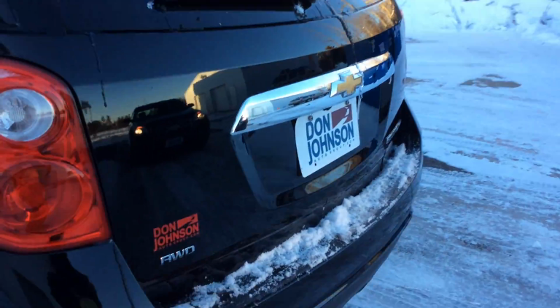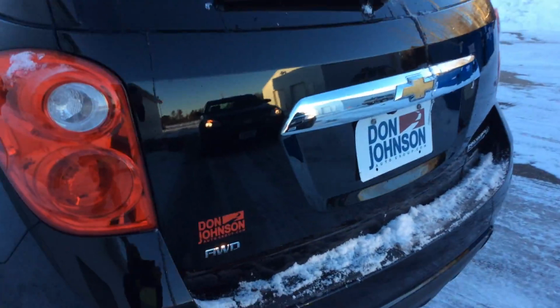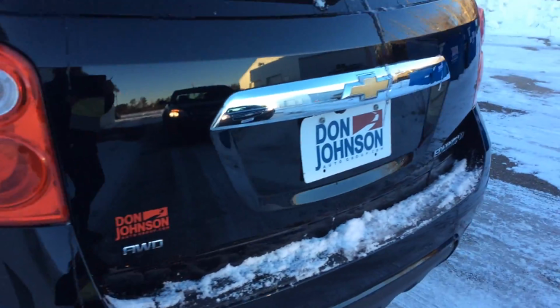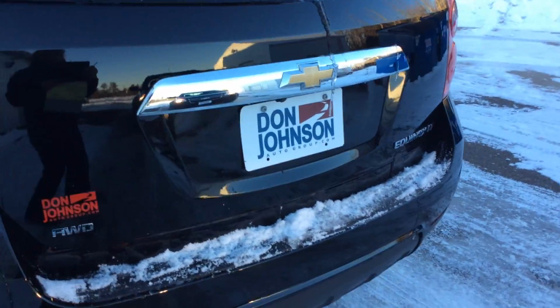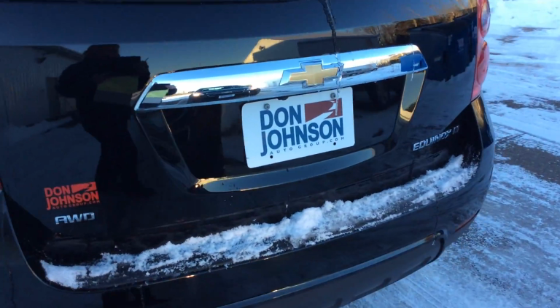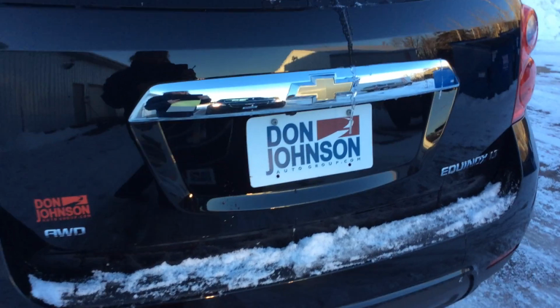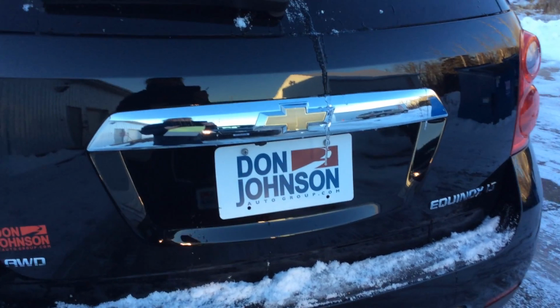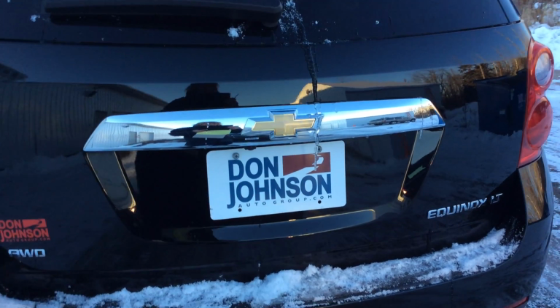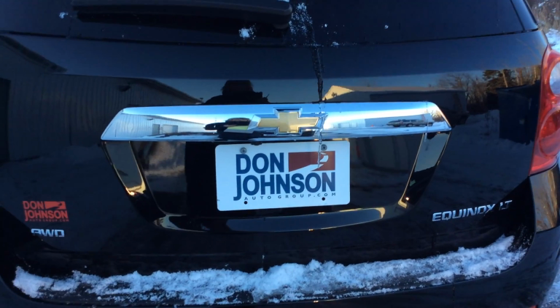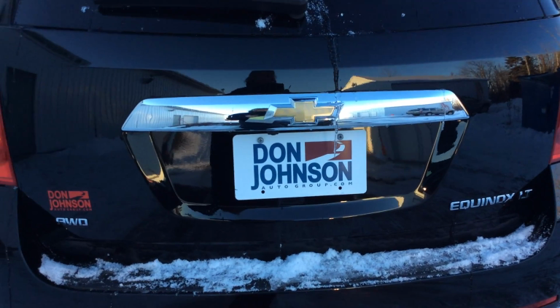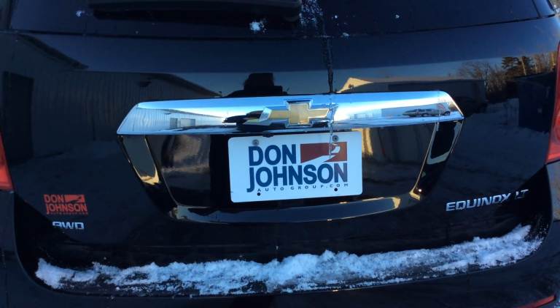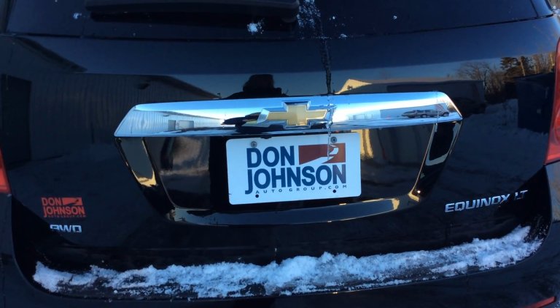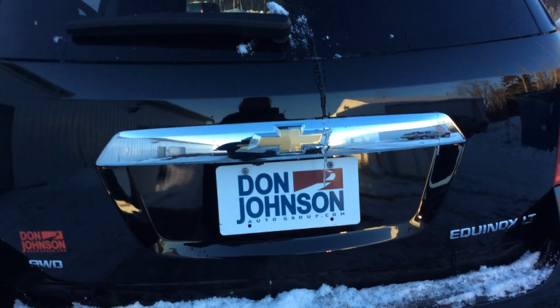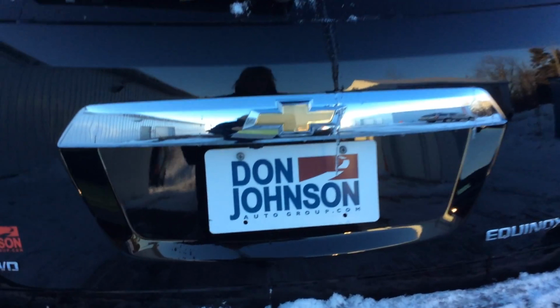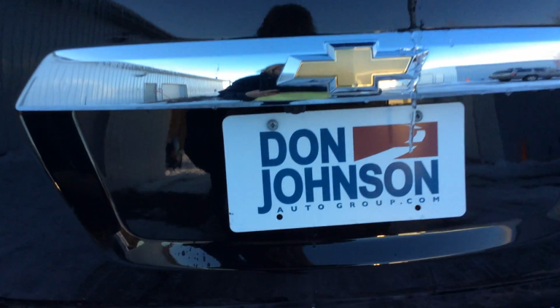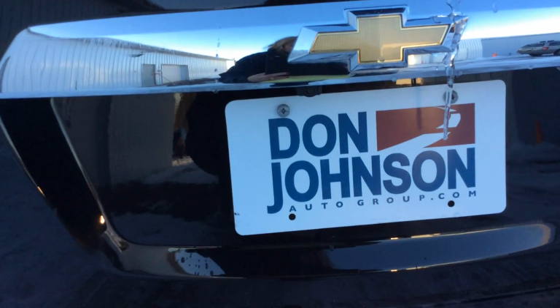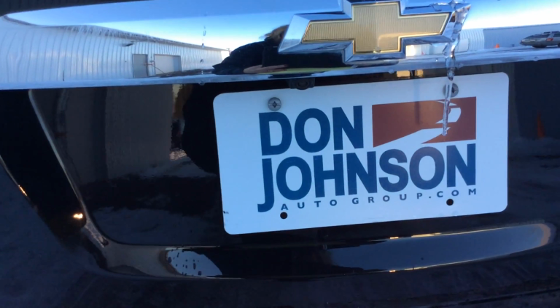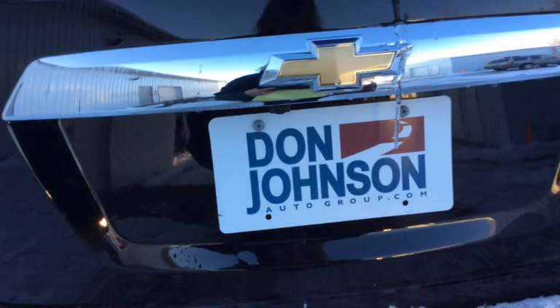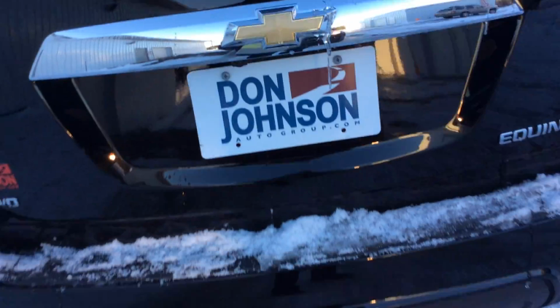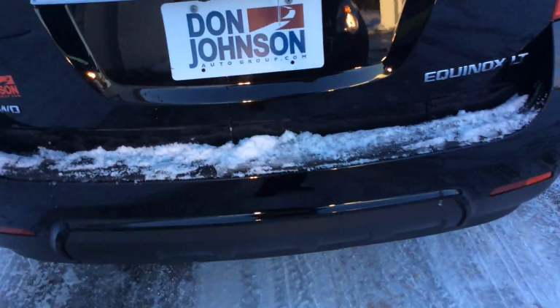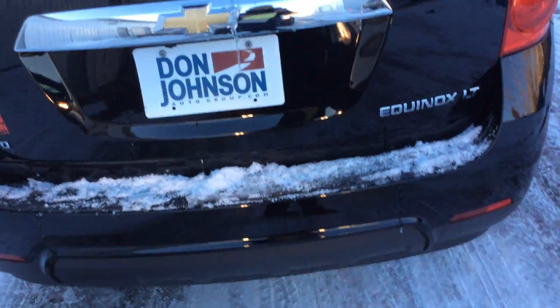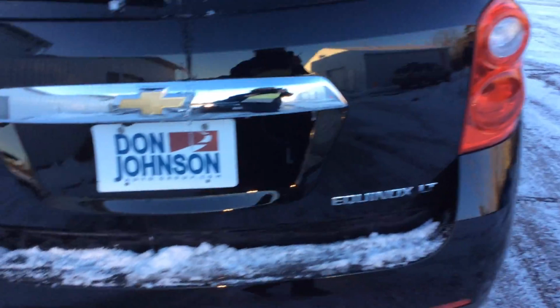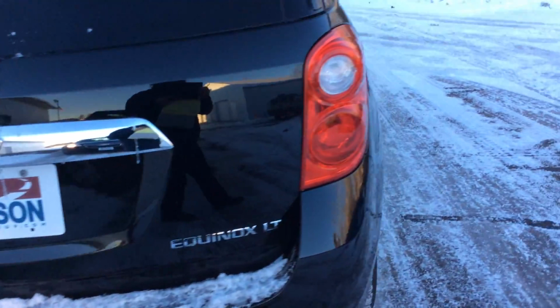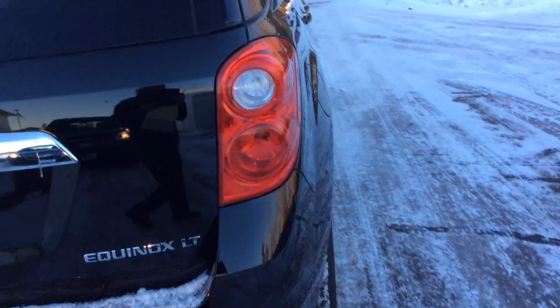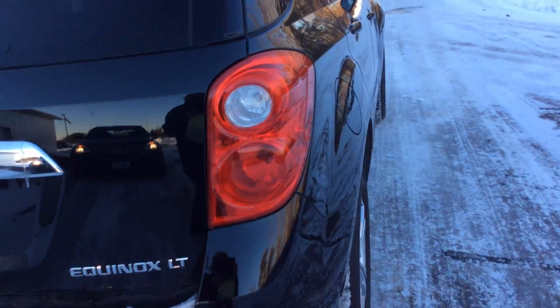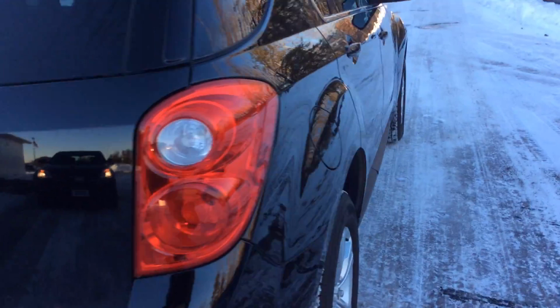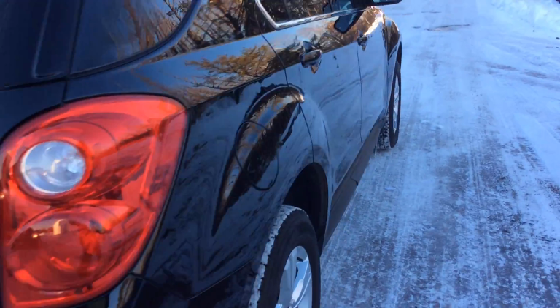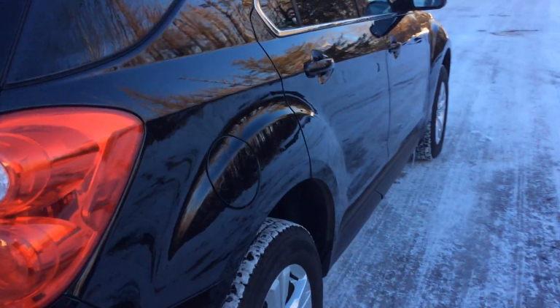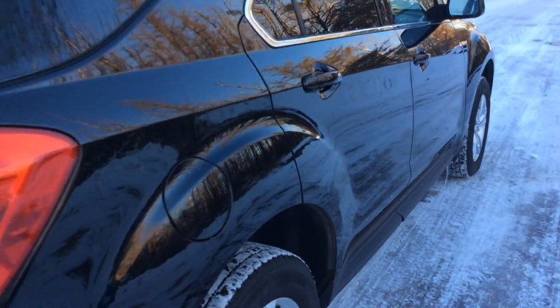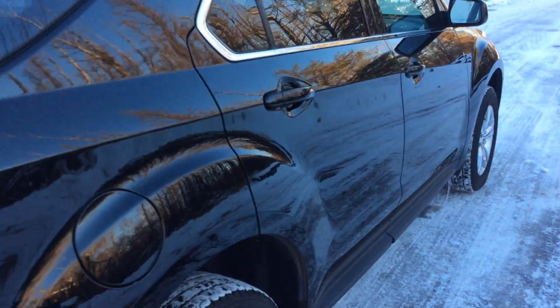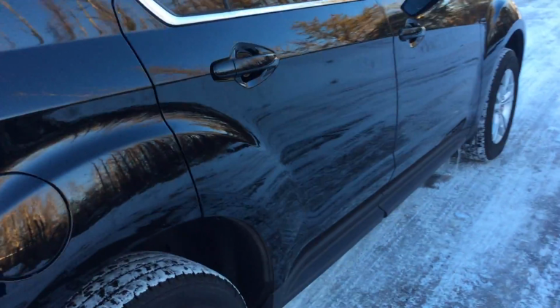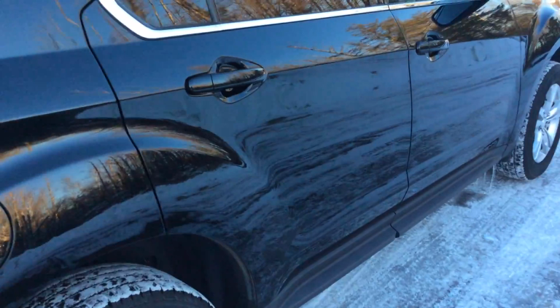As we come around this vehicle, it also offers MyLink on the inside, and we'll give you a reverse camera along with that. As you can see, walking around this vehicle, it is a very clean vehicle.